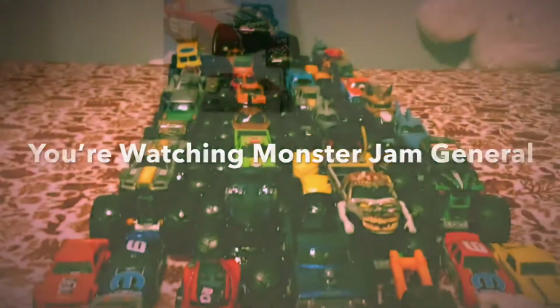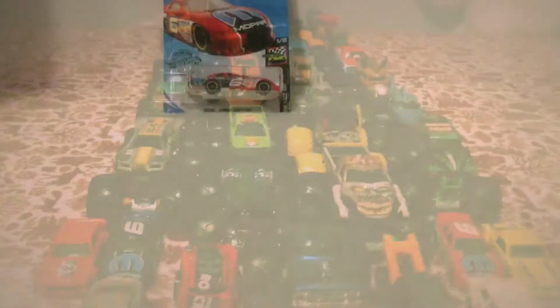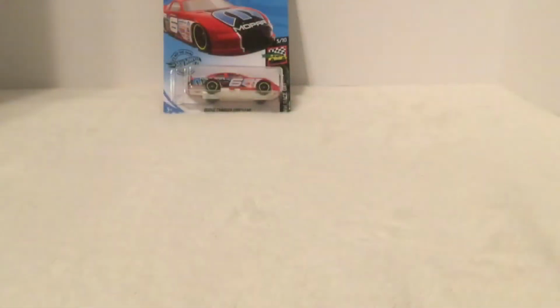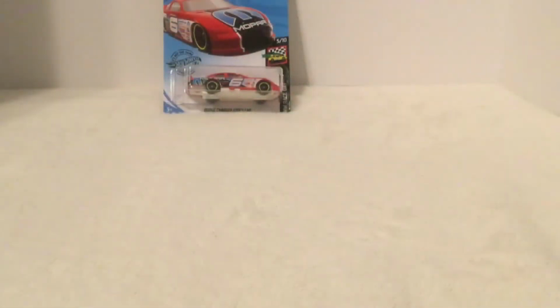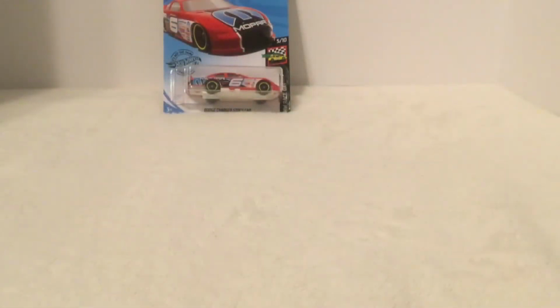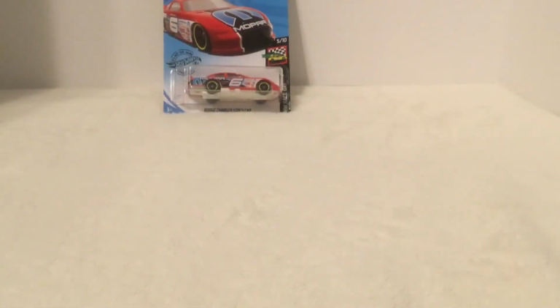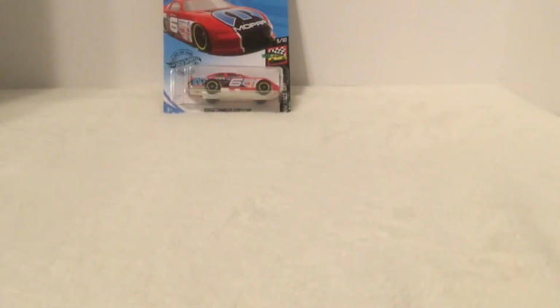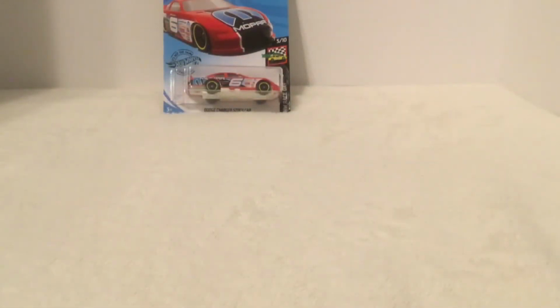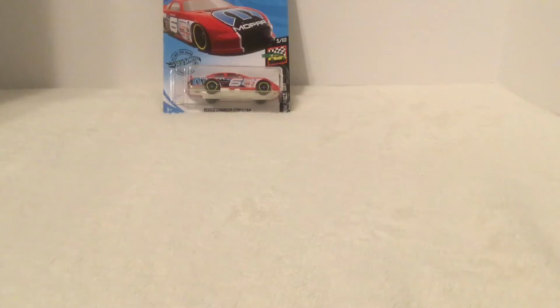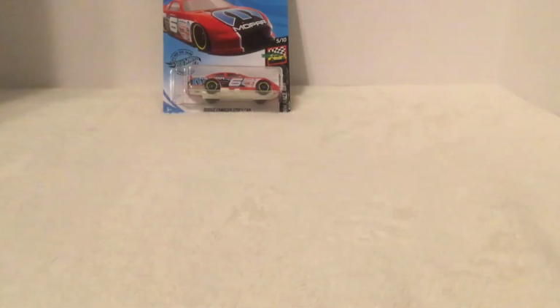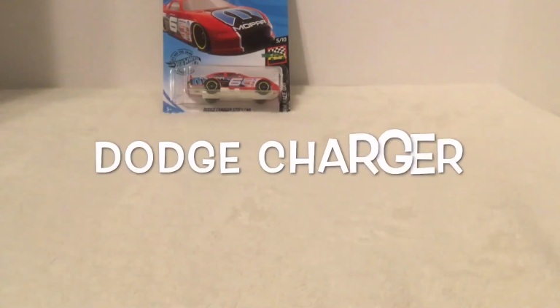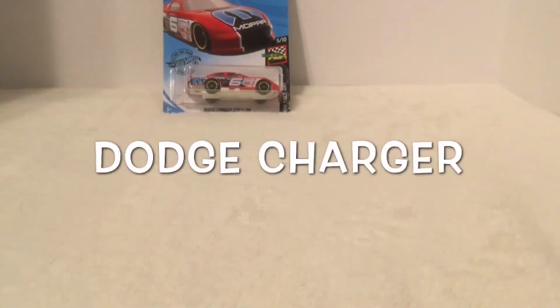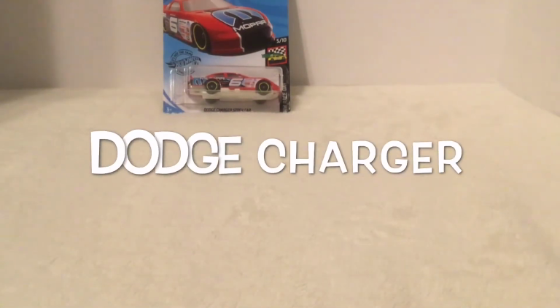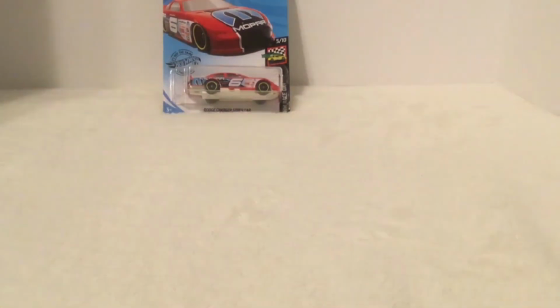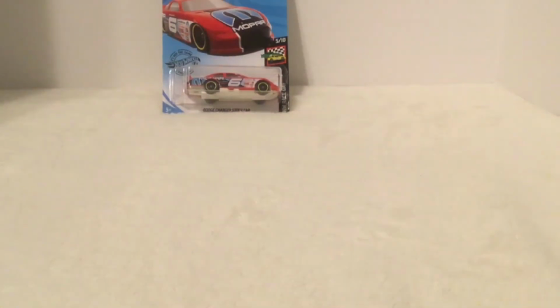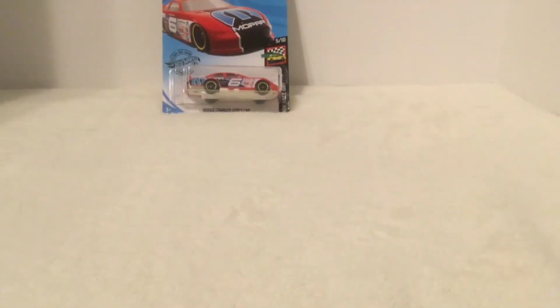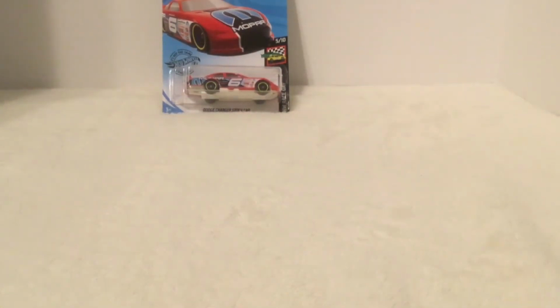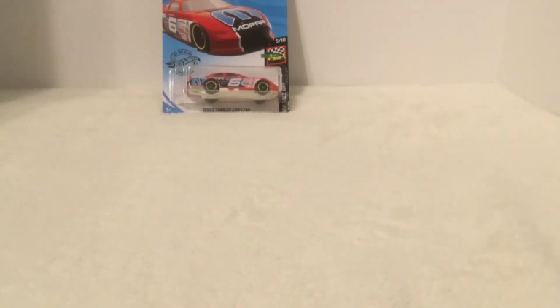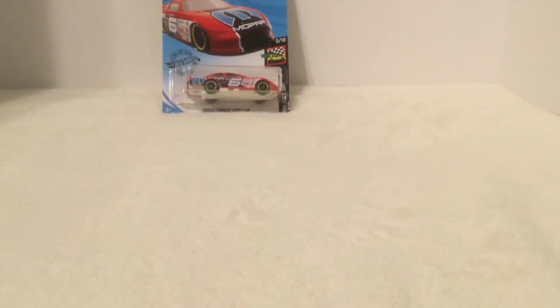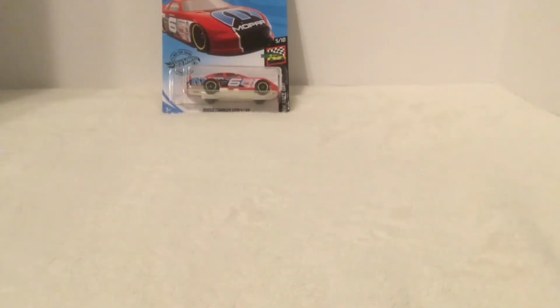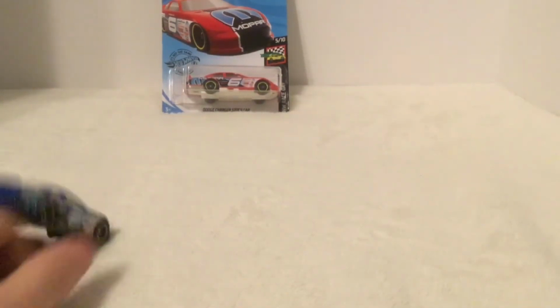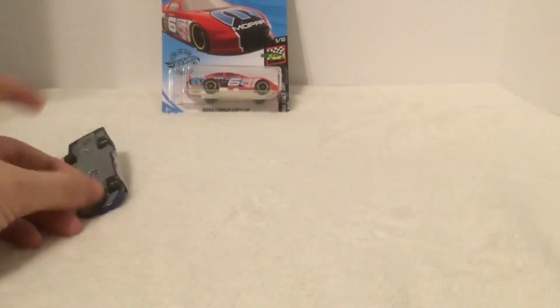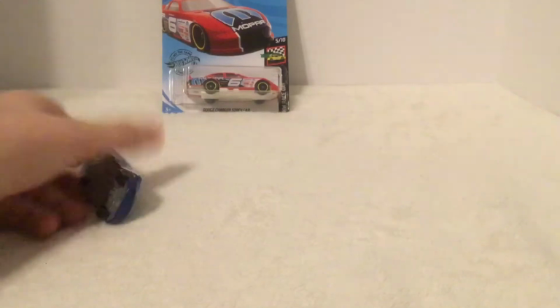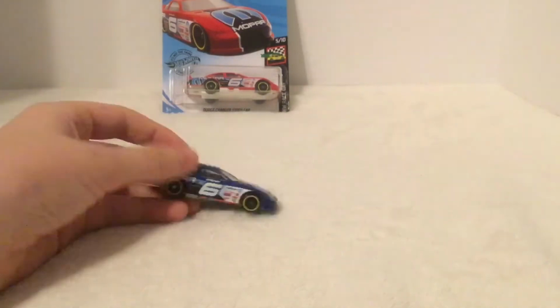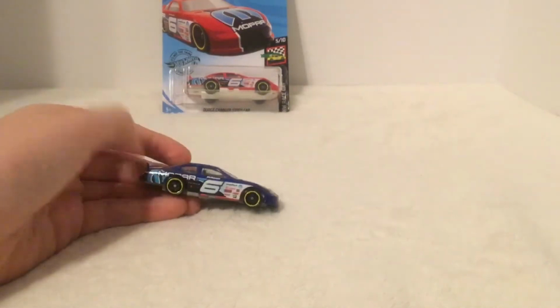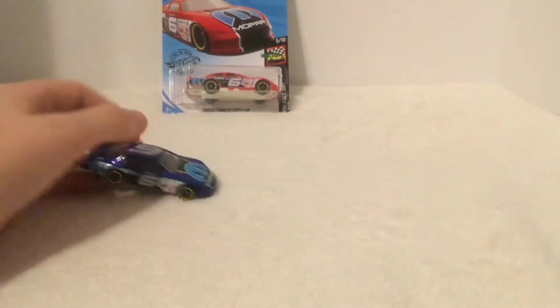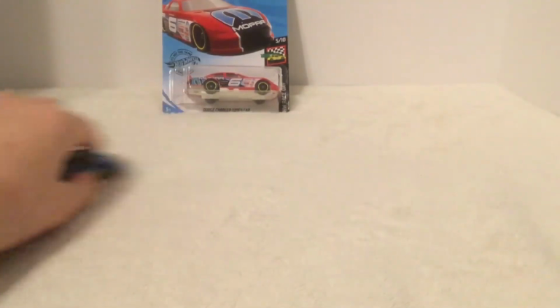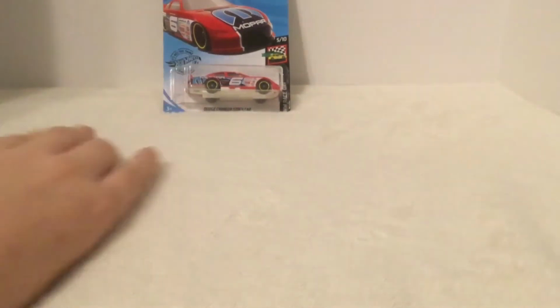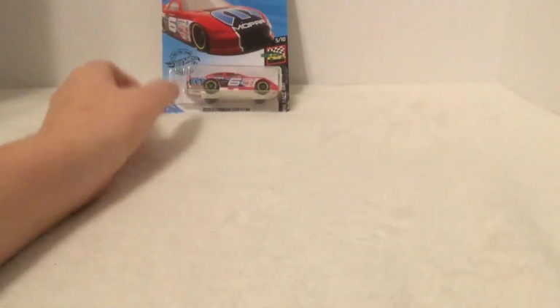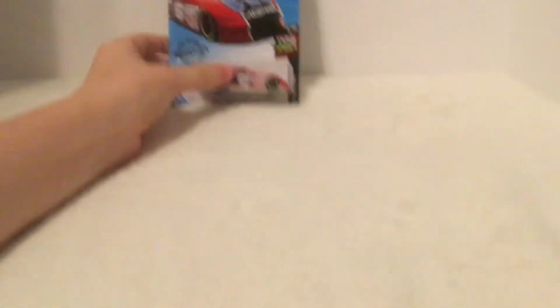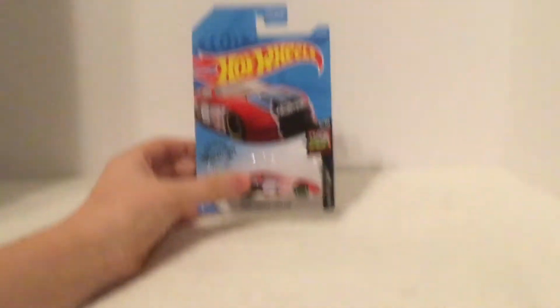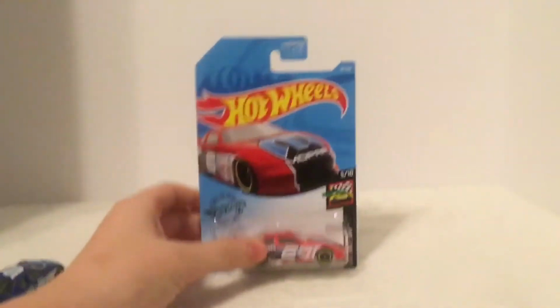Hey guys, MJG here, and today we'll be reviewing the Hot Wheels Dodger Stock Car. I have the blue one, but this is the red one, so let's get right into it.